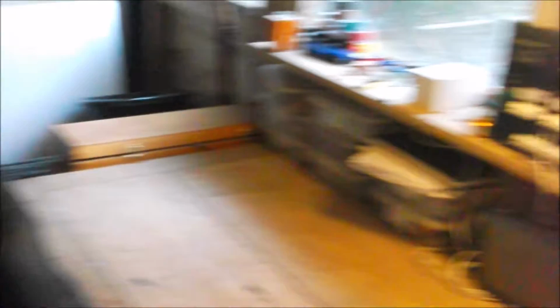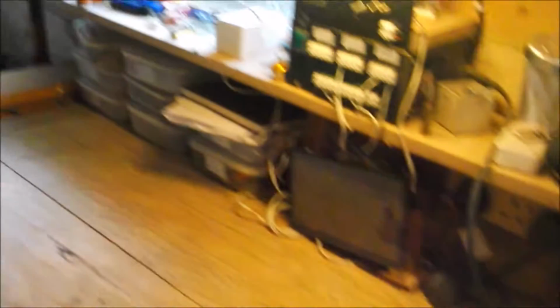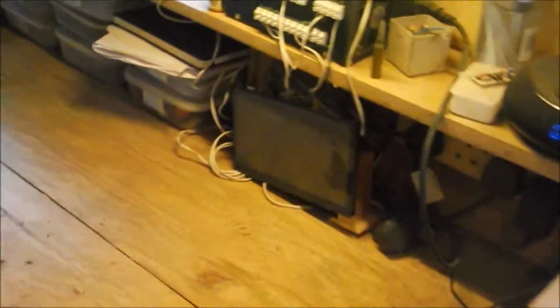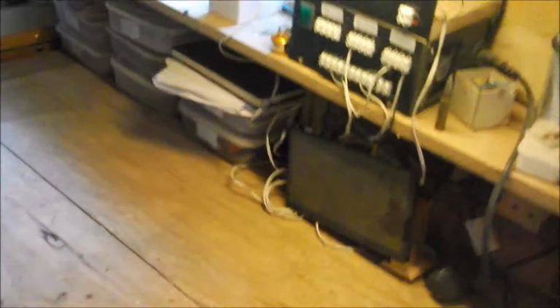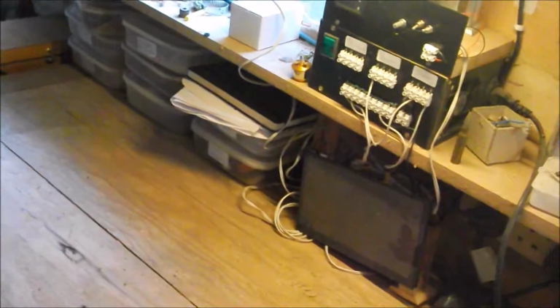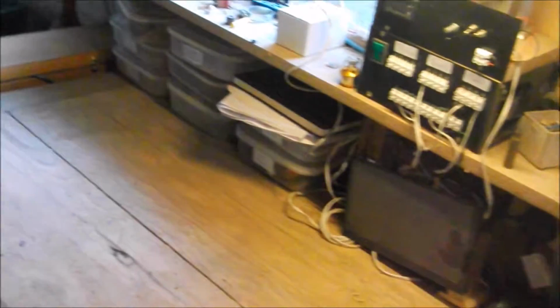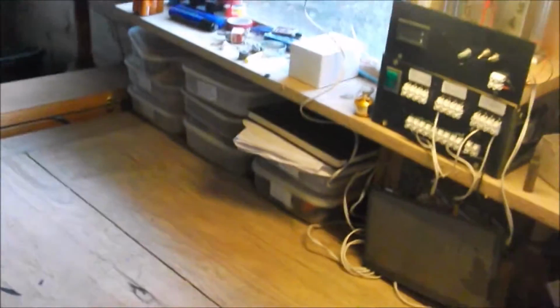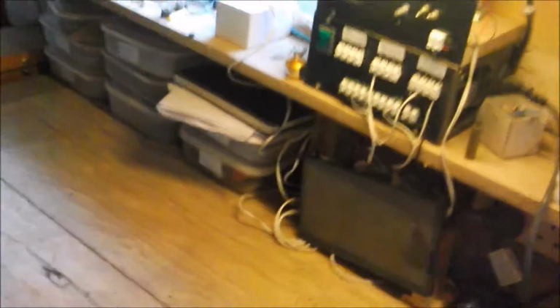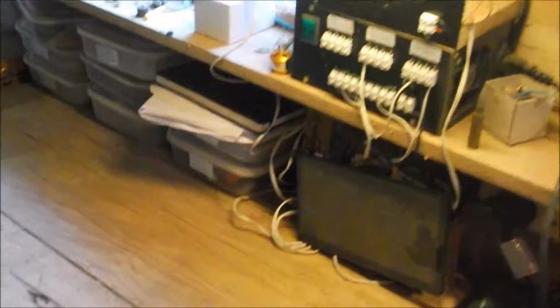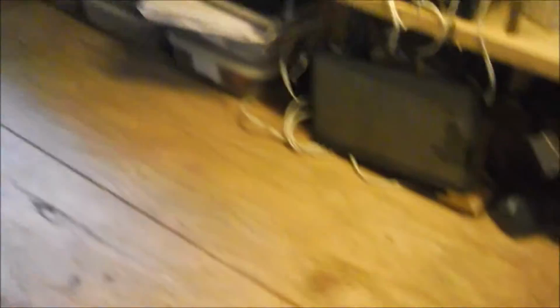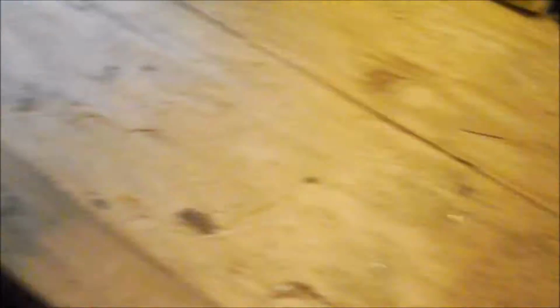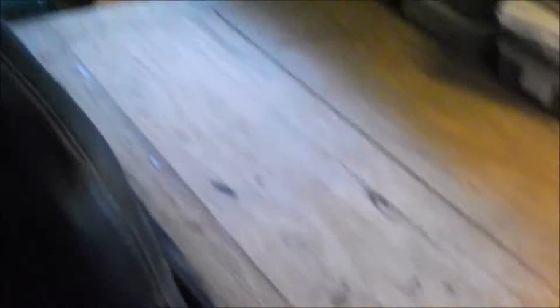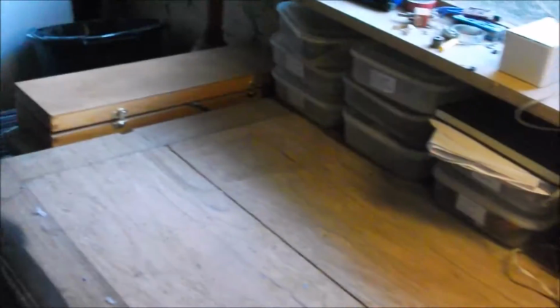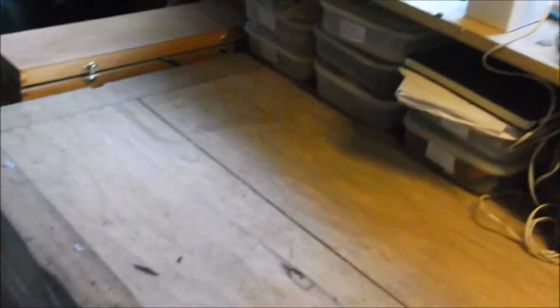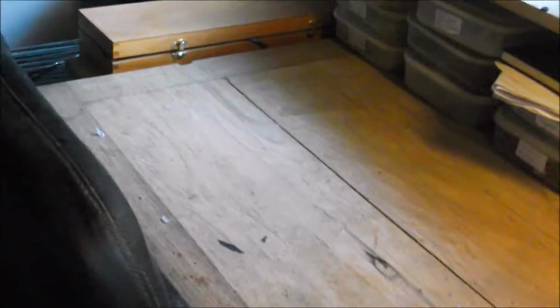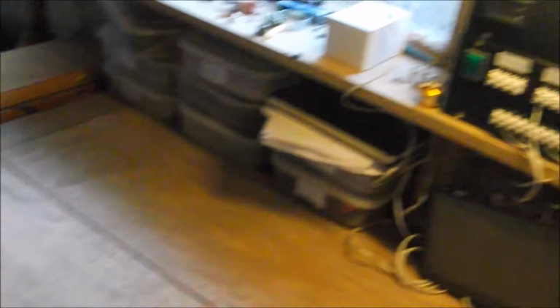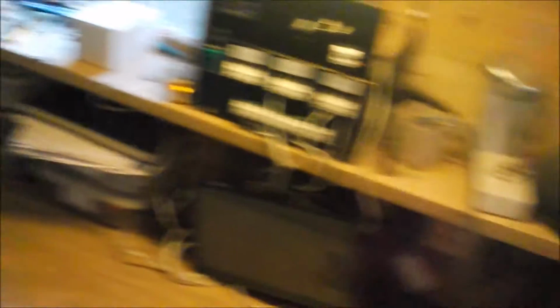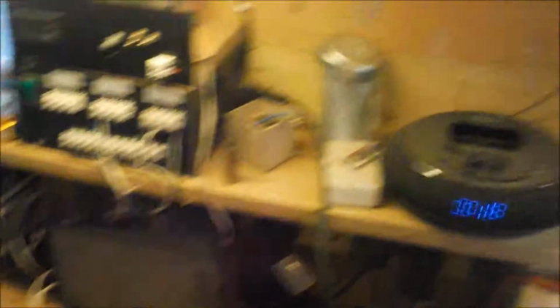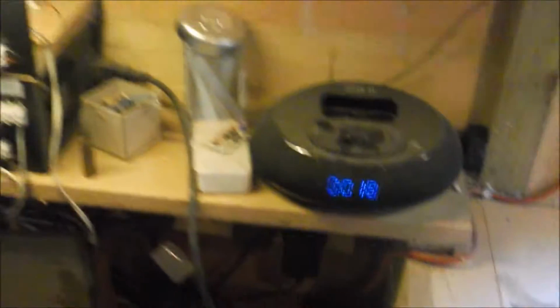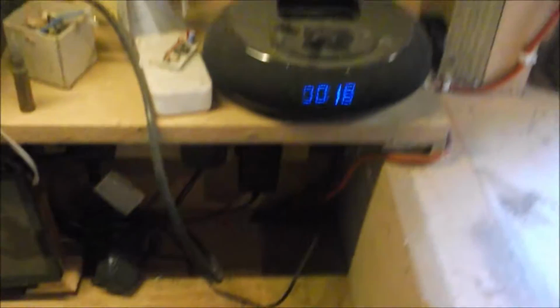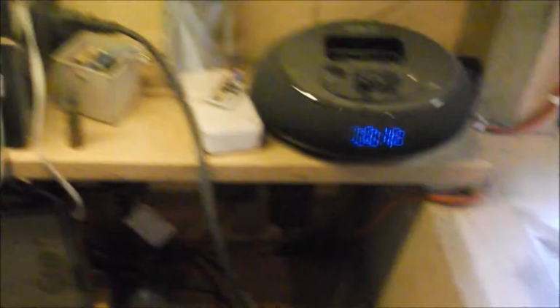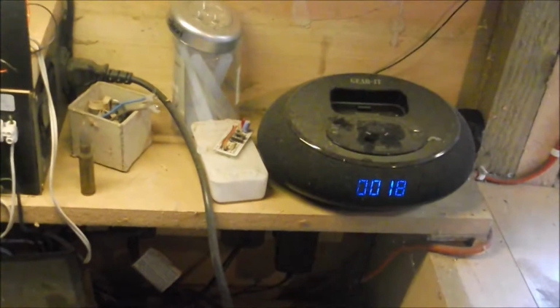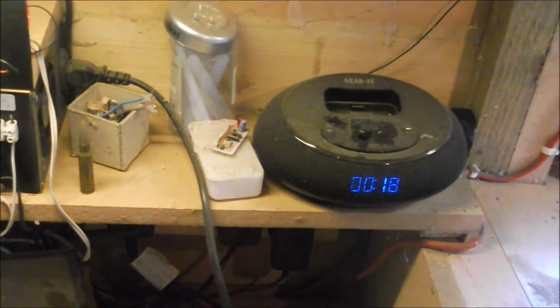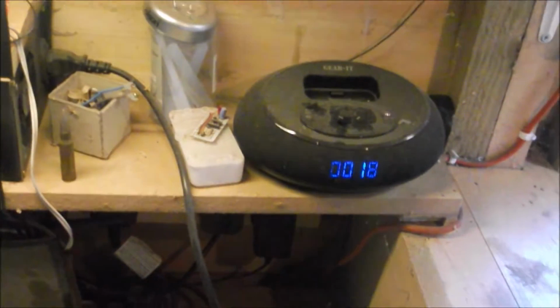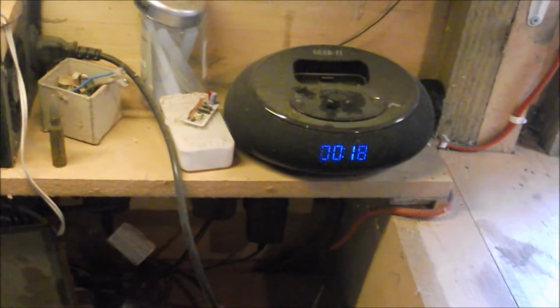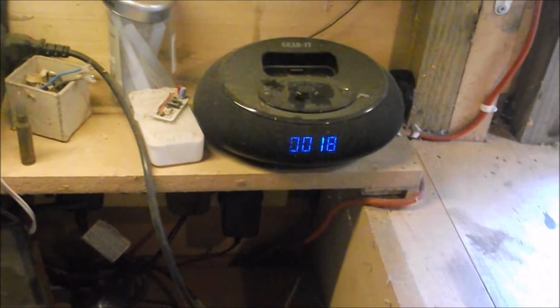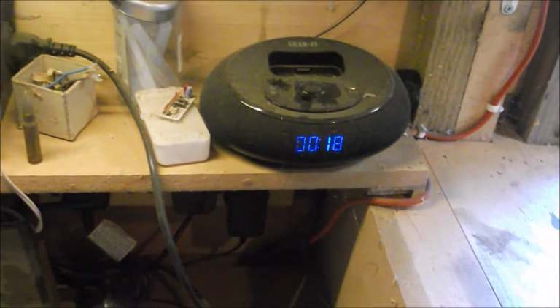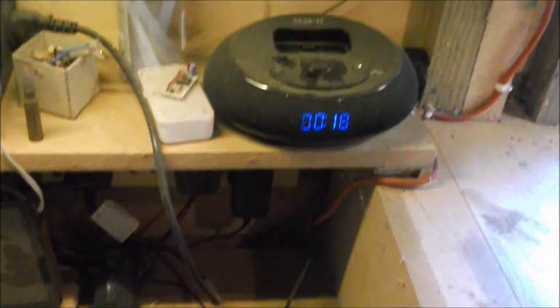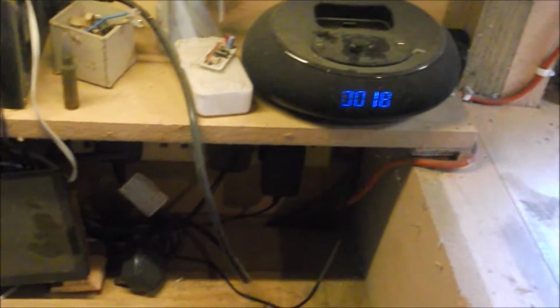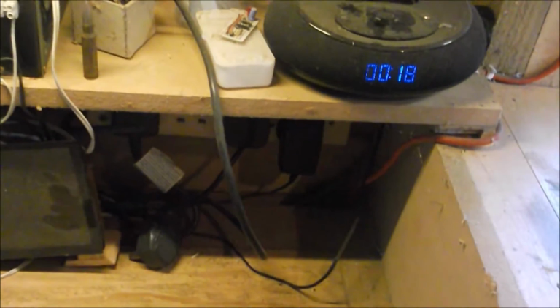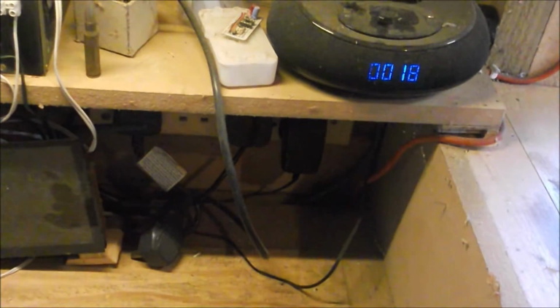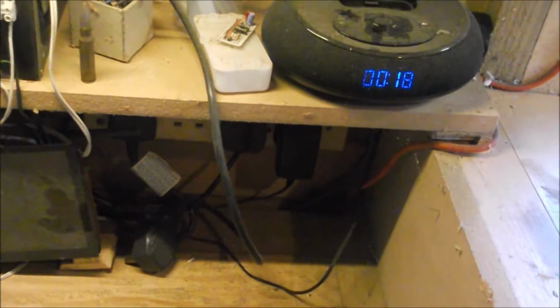Now we've got my electronics area, which you've seen before, but the massive radio is gone — we've upgraded to a better one.